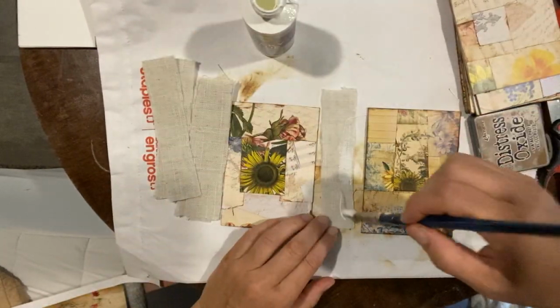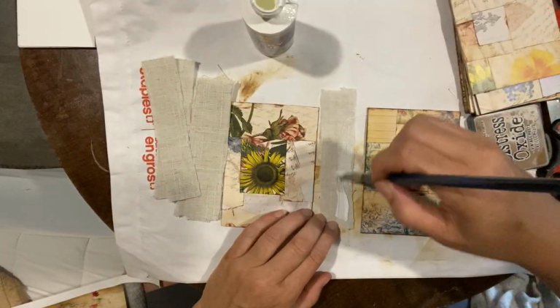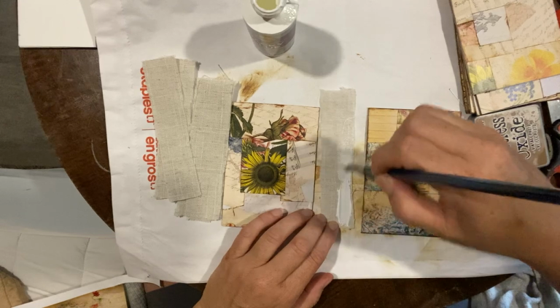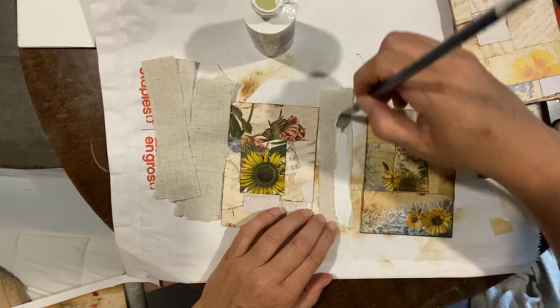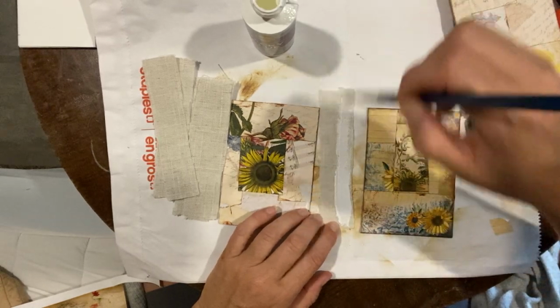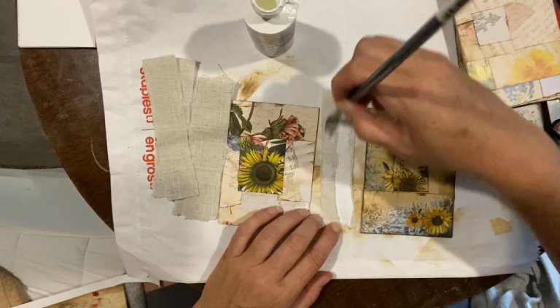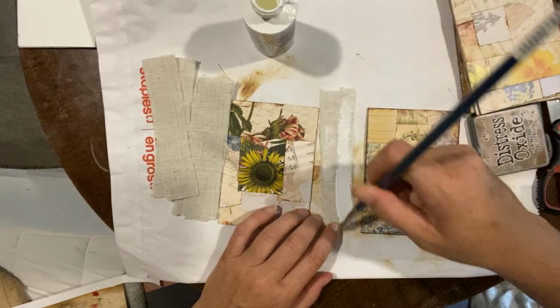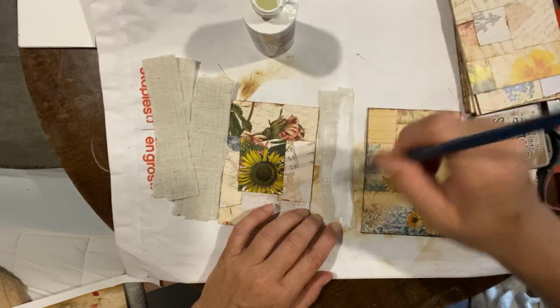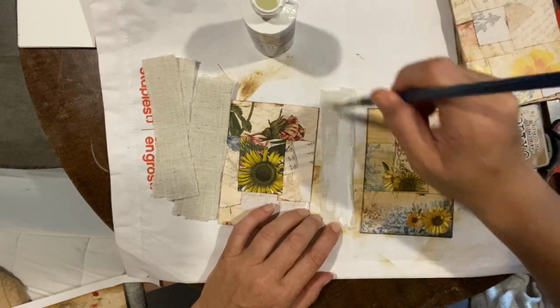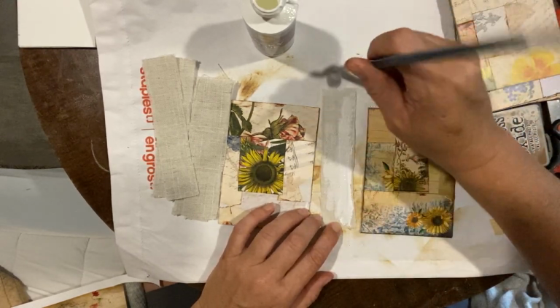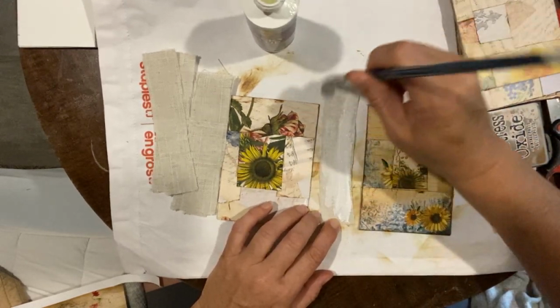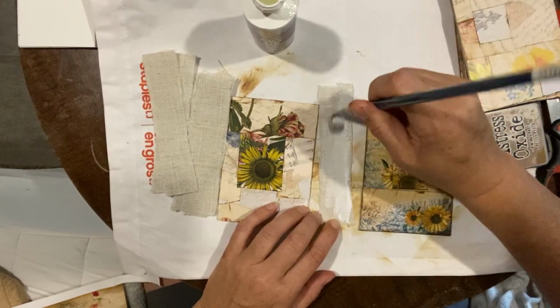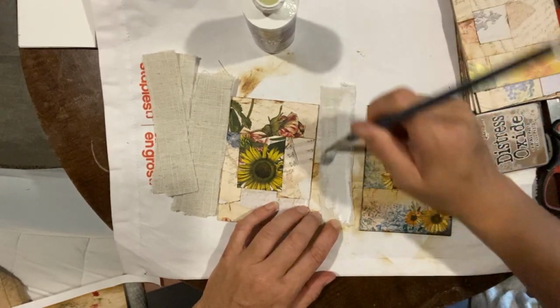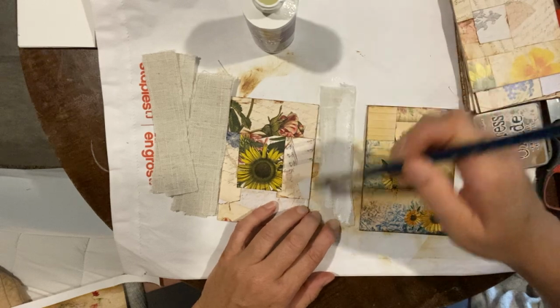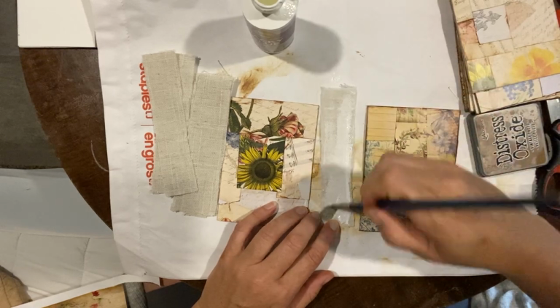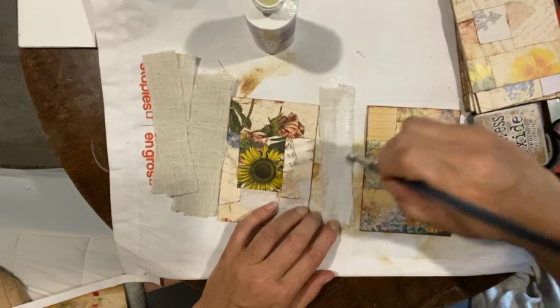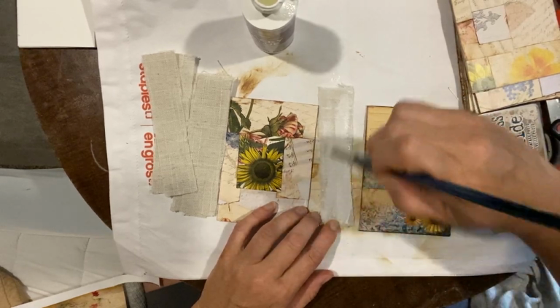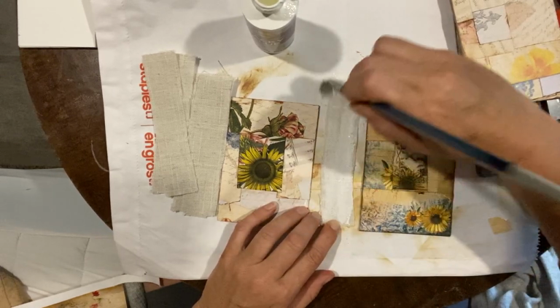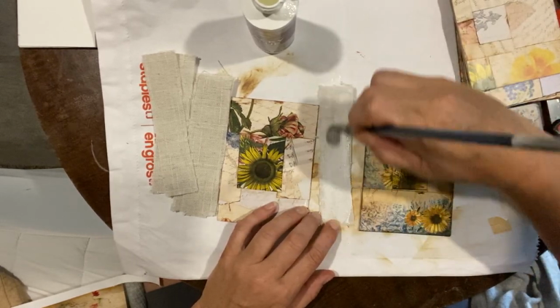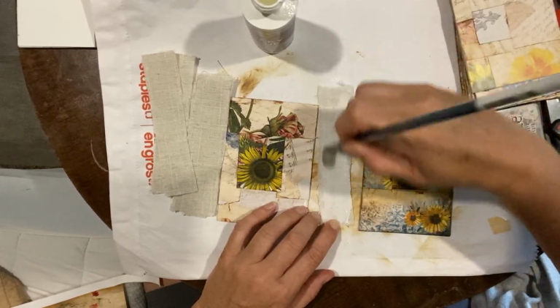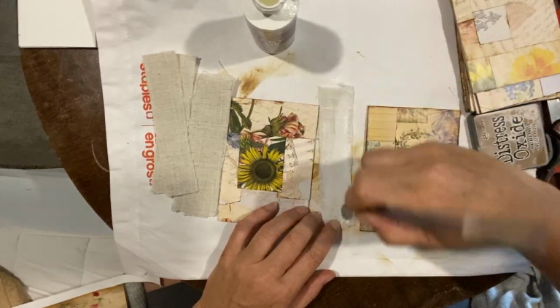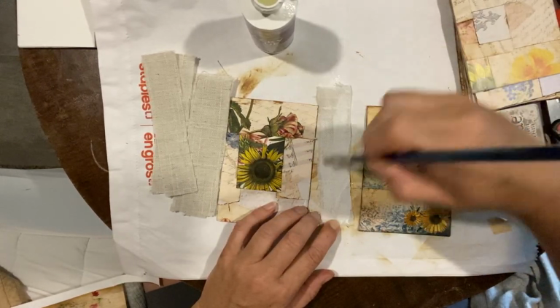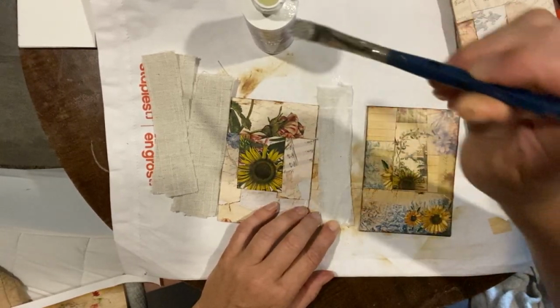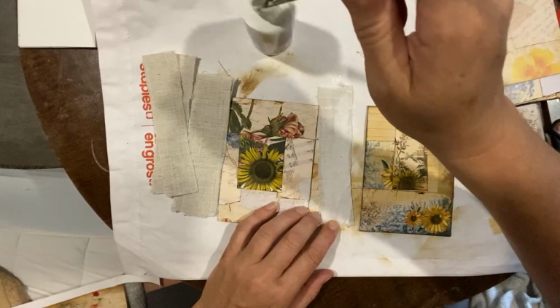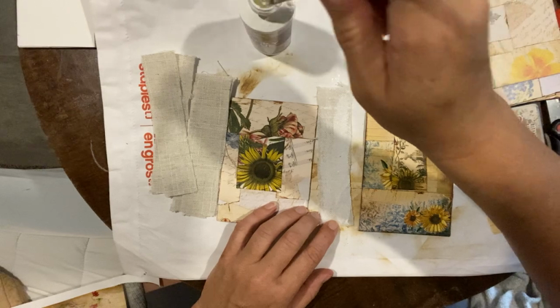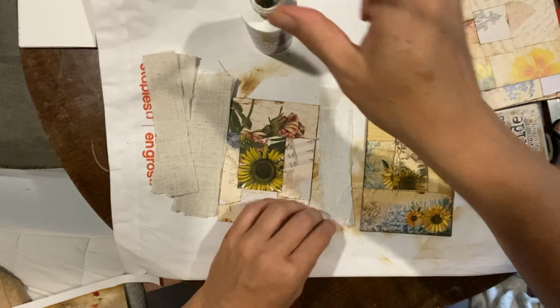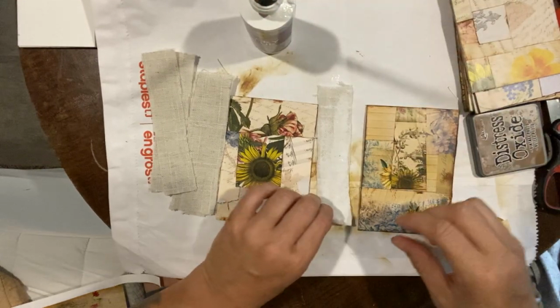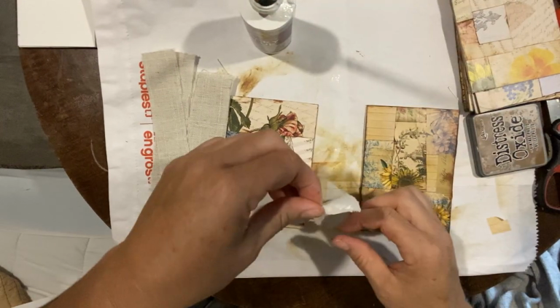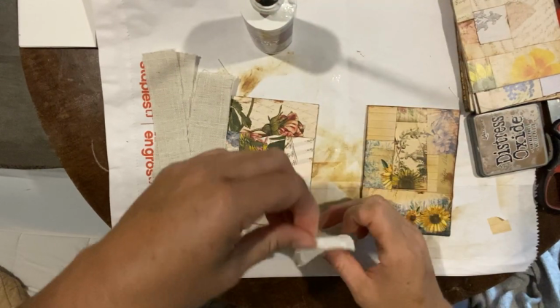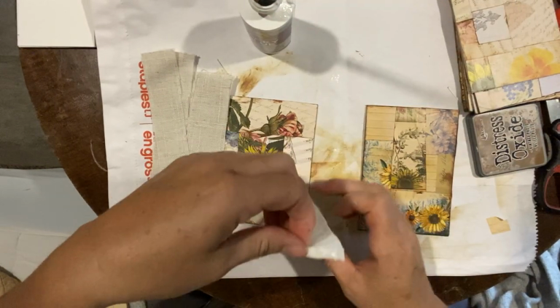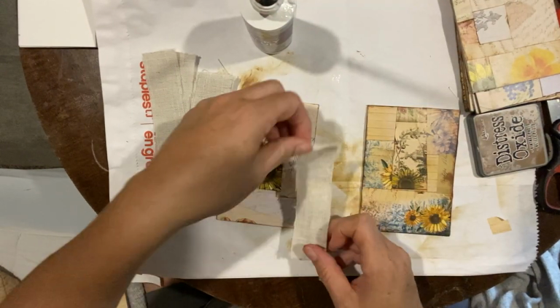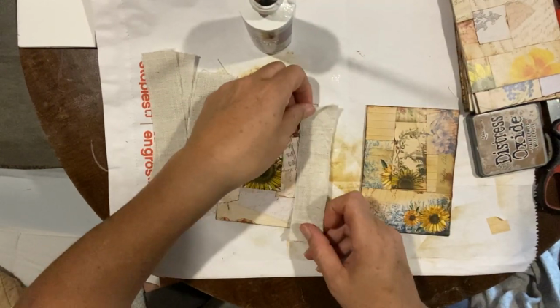I probably should have pre-stuck some of these because this might take a while. Maybe we'll just do three or four to show you the process, and then just stick them down.